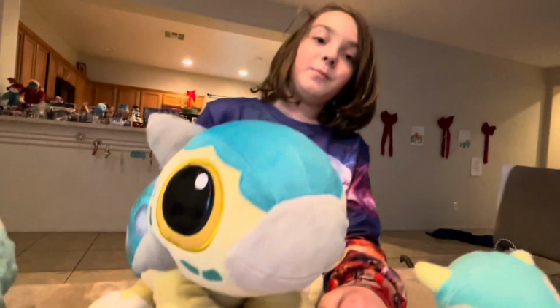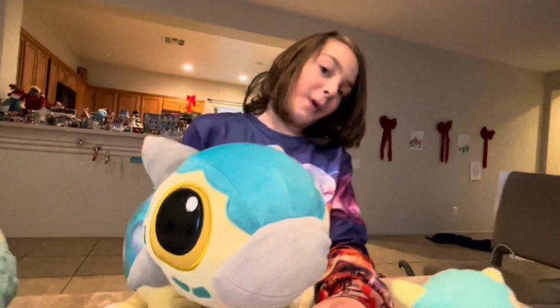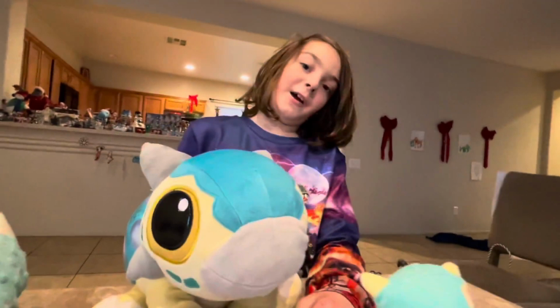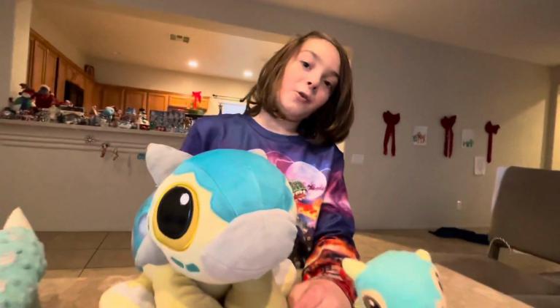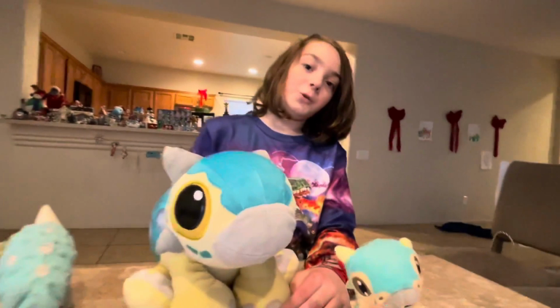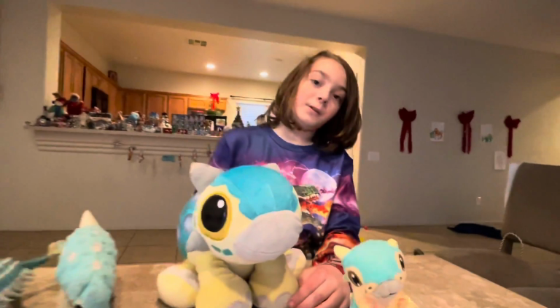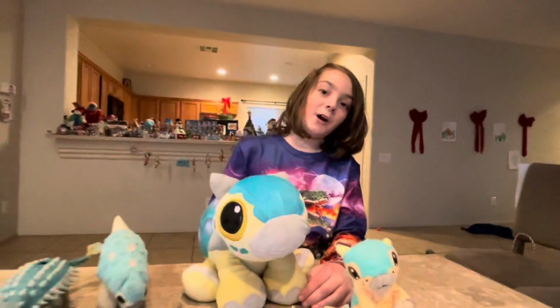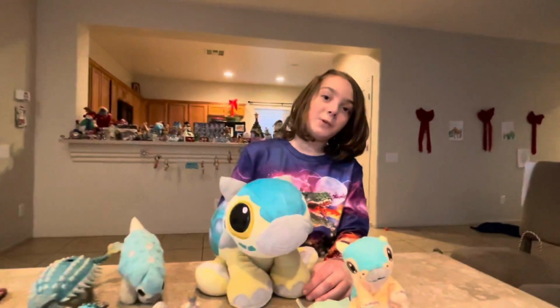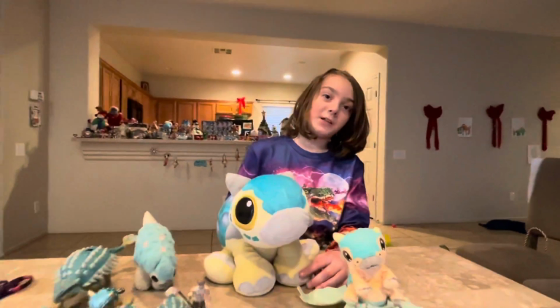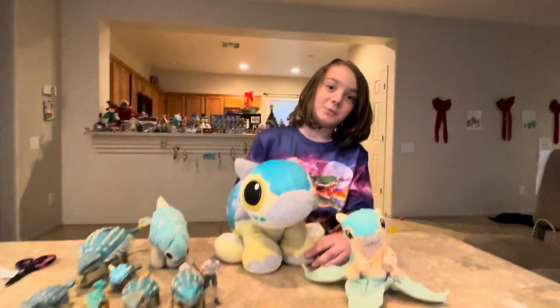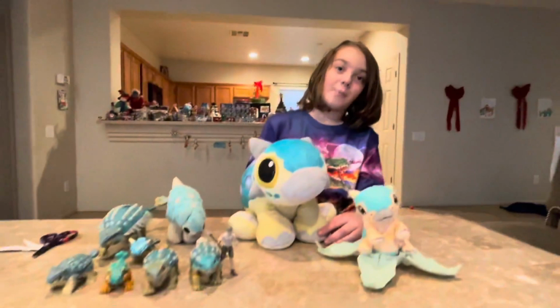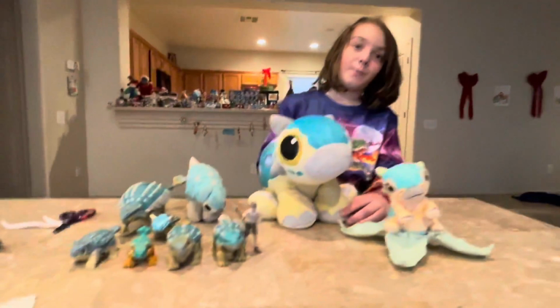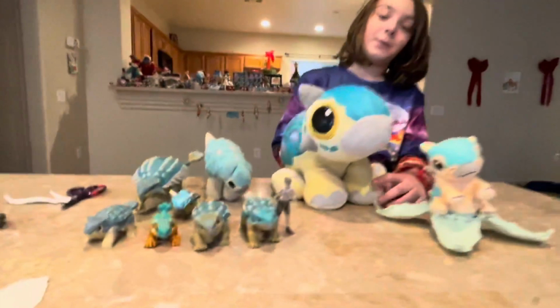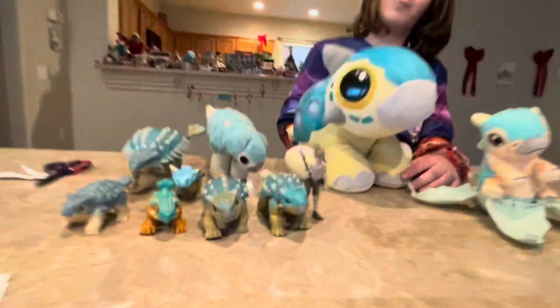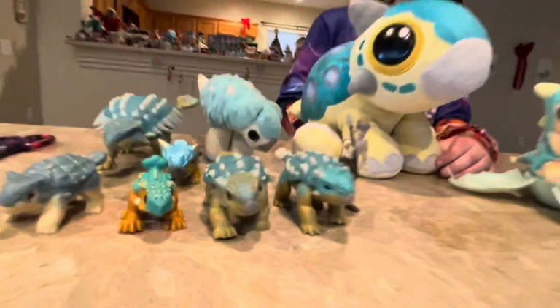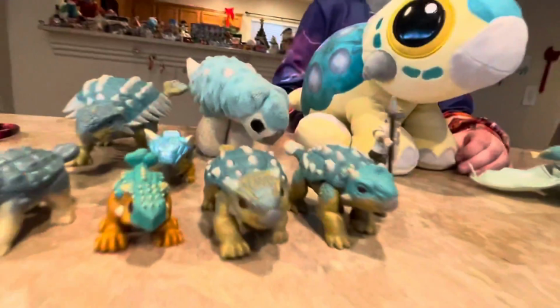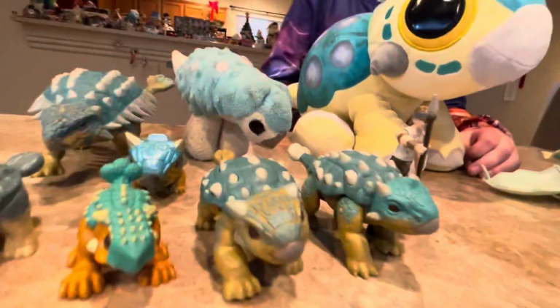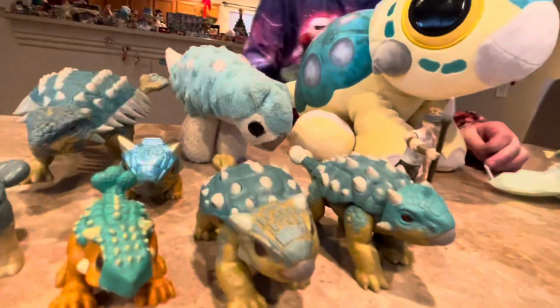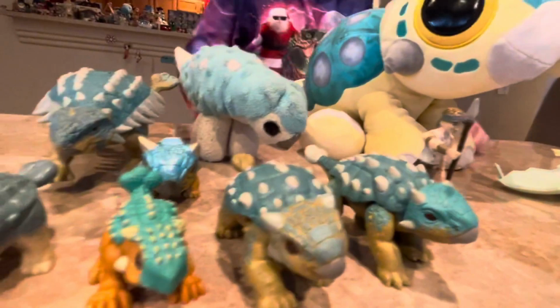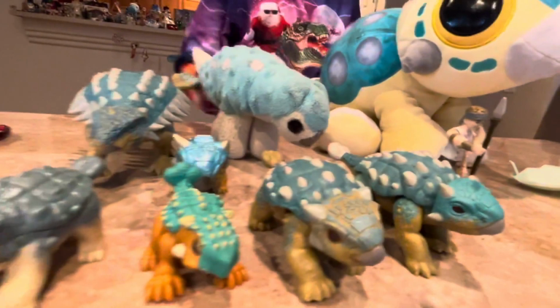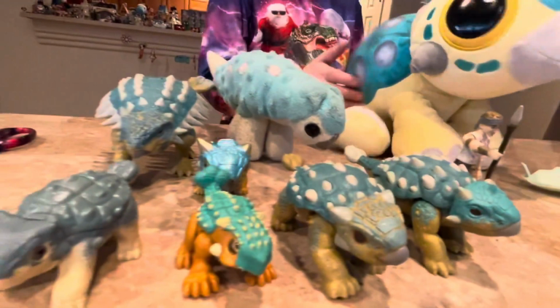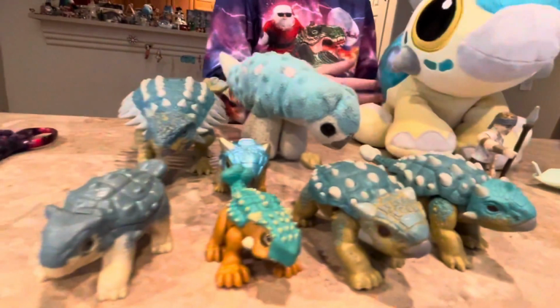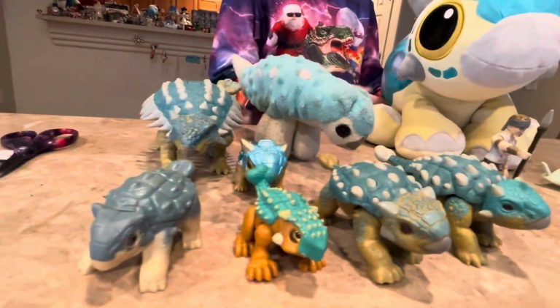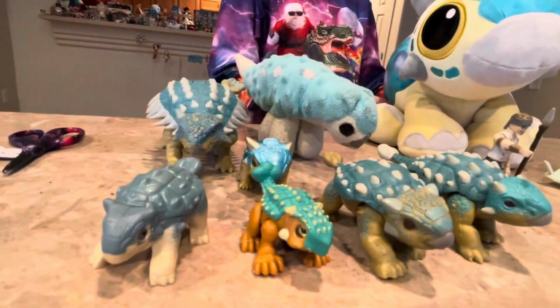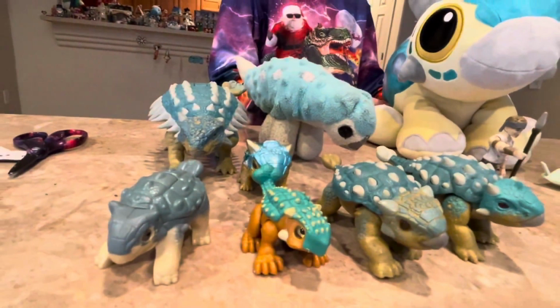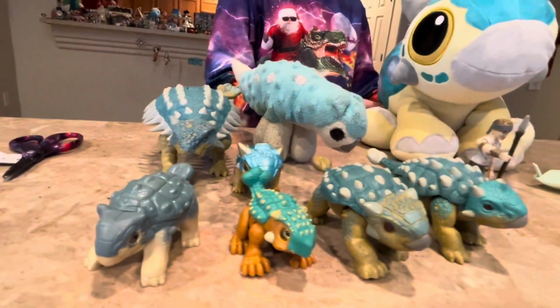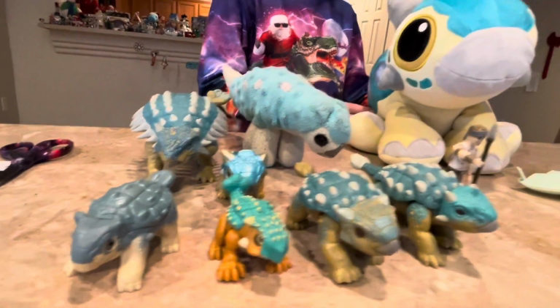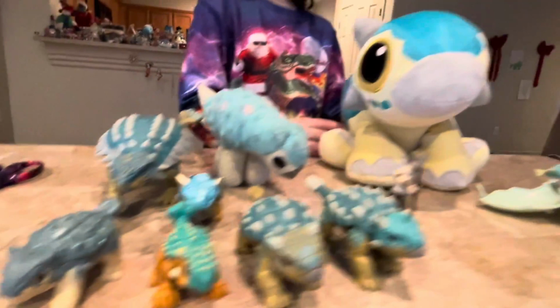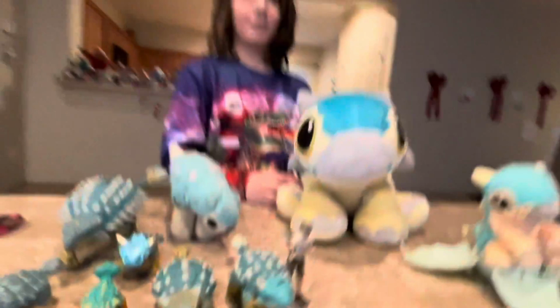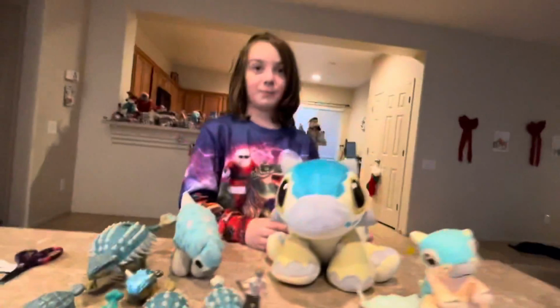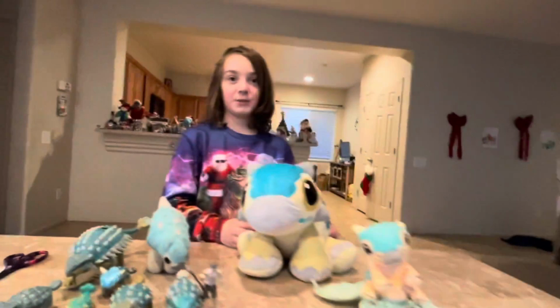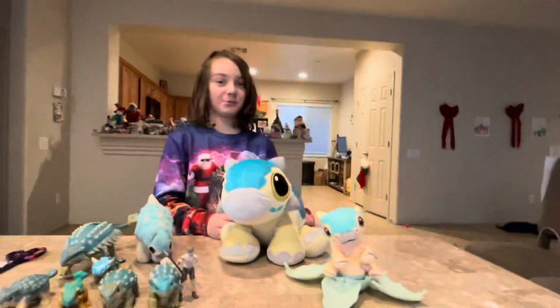Bye! Hope you enjoyed the video. Please like and subscribe, or Bumpy — or your stuffed animal Bumpy — will never roar. So subscribe.